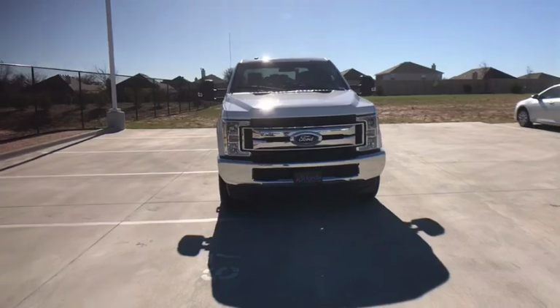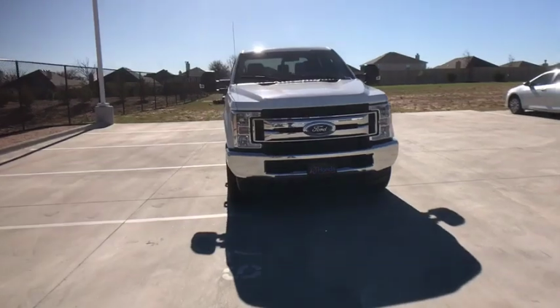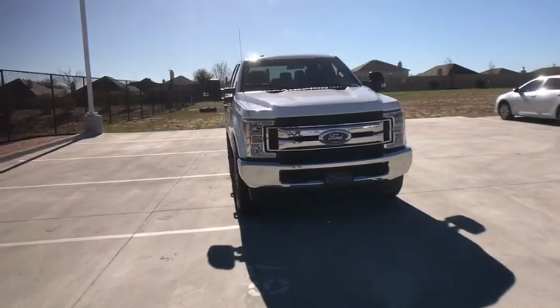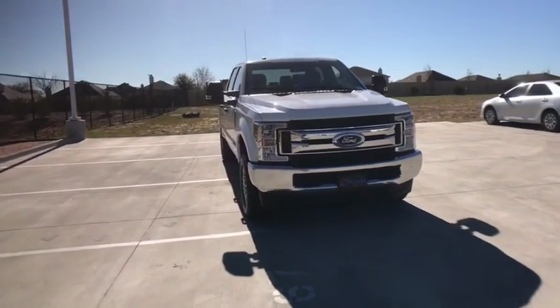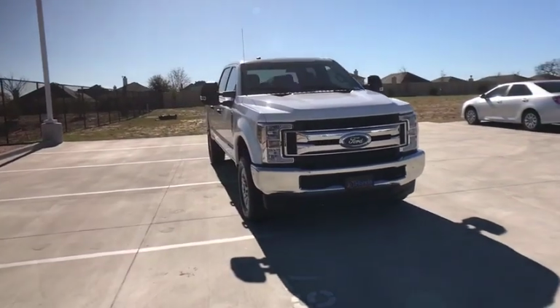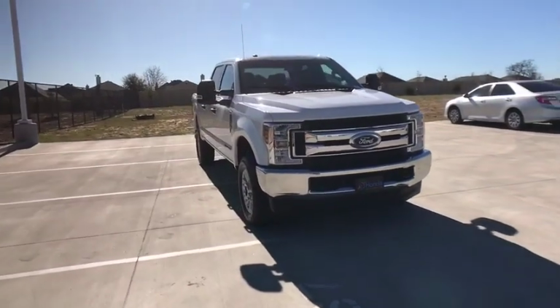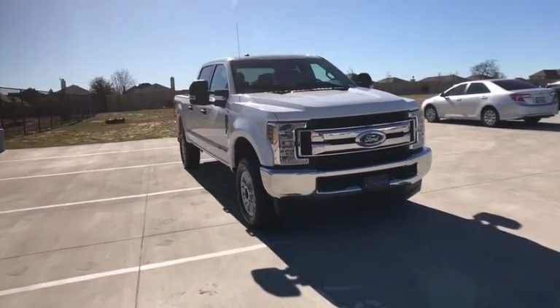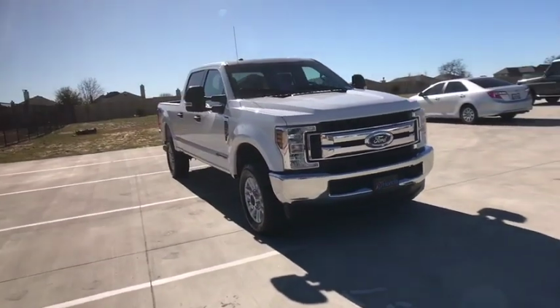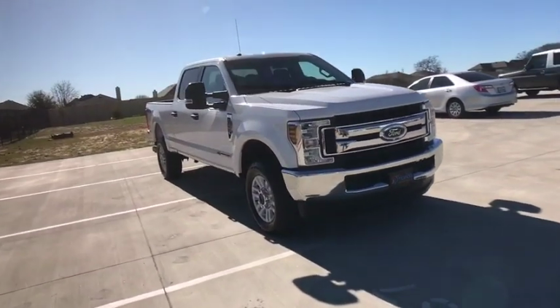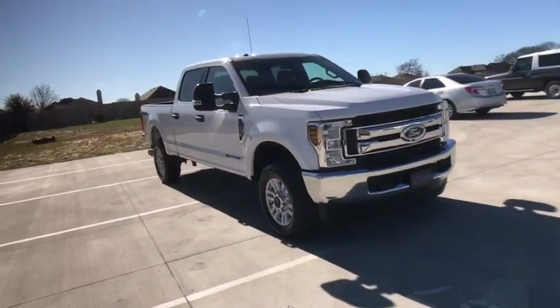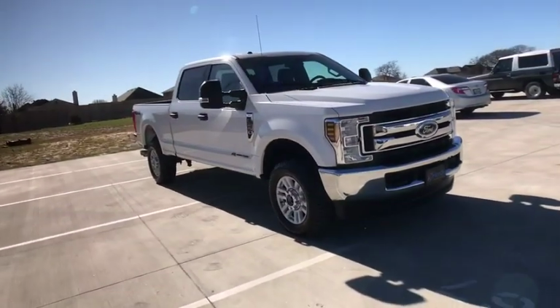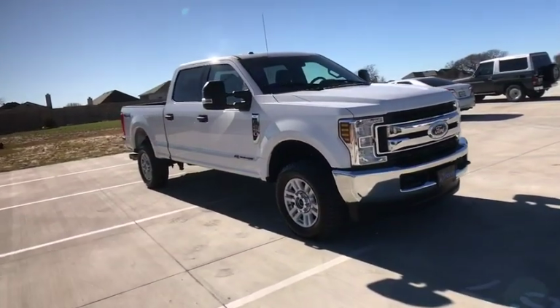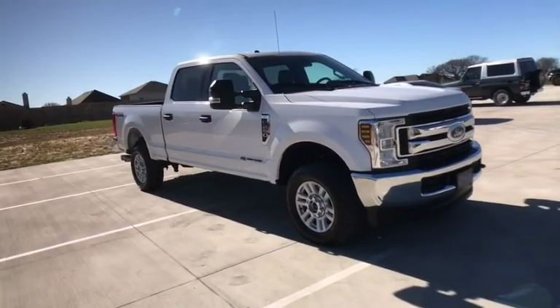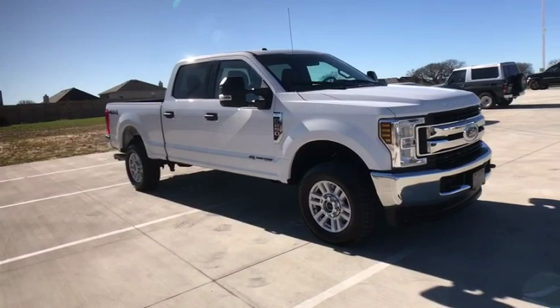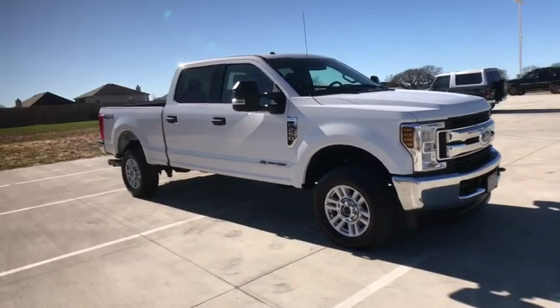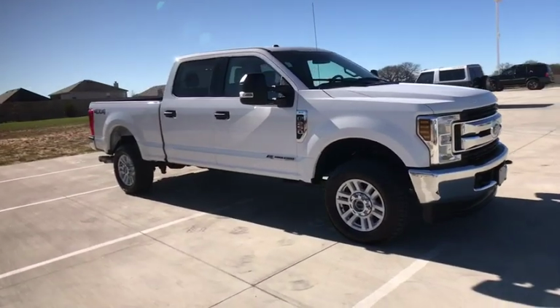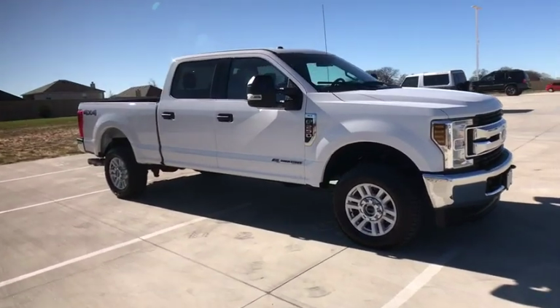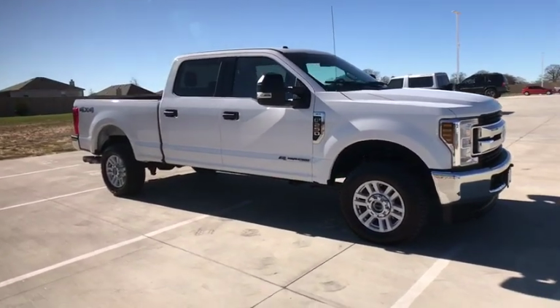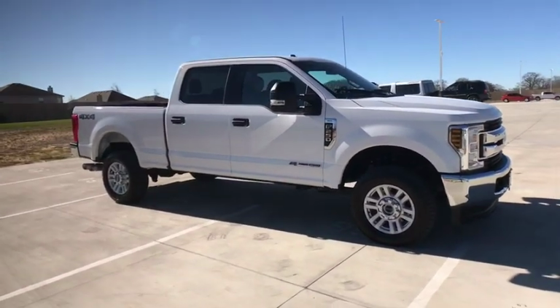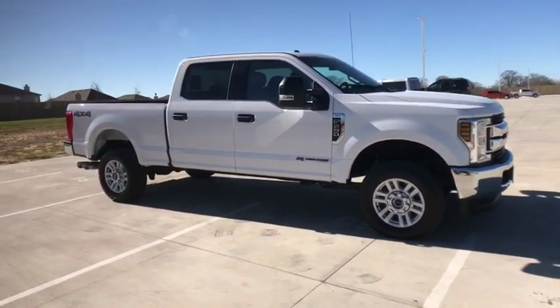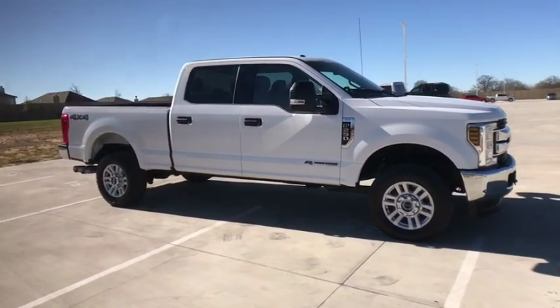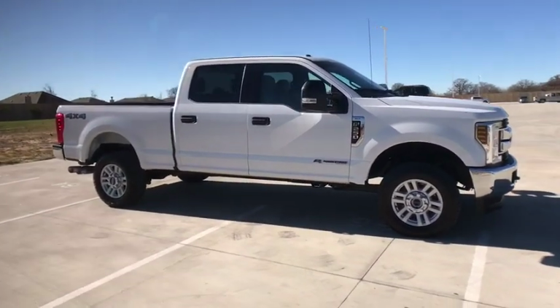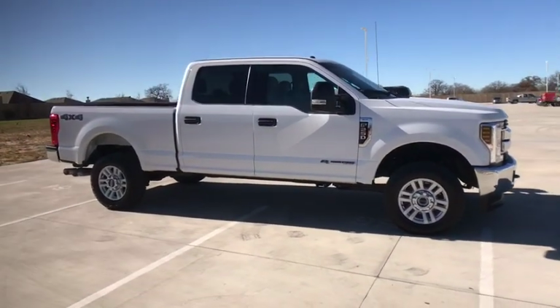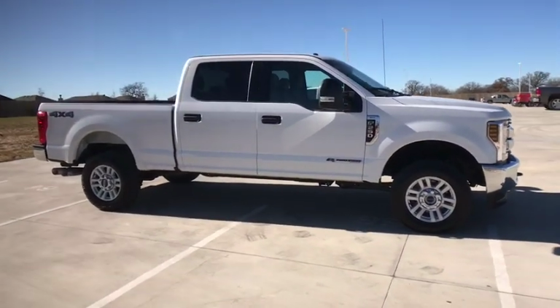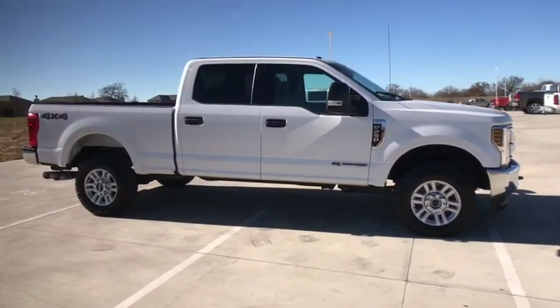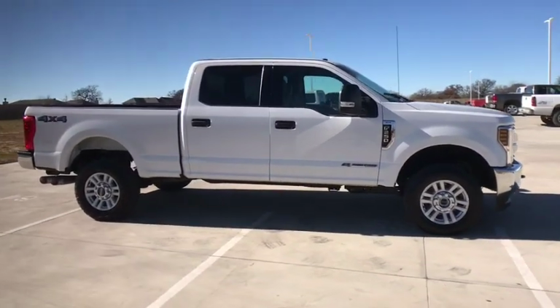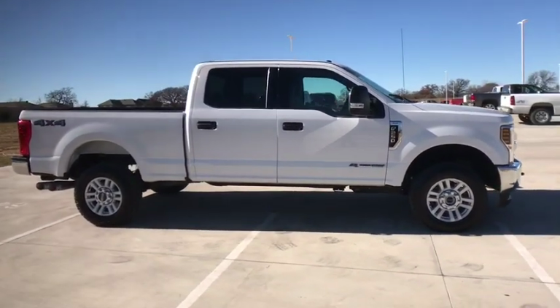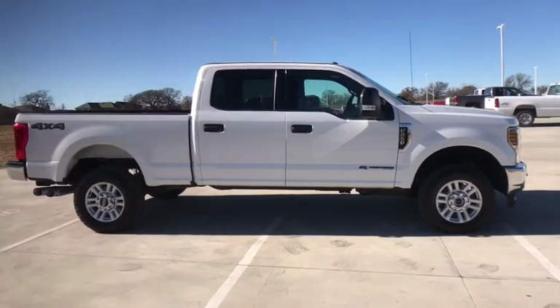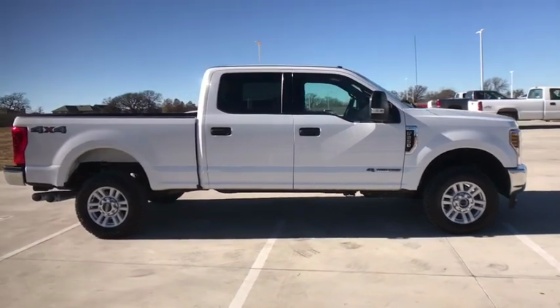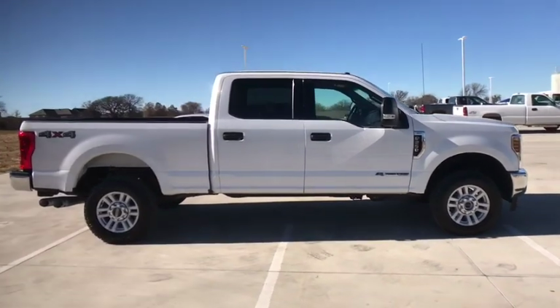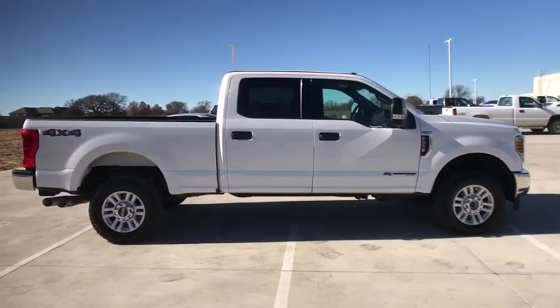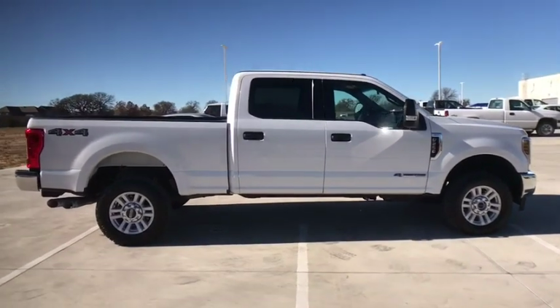Come test drive the 2018 Ford F-250 Super Duty. Head-to-head fuel efficiency, head-to-head towing, head-to-head torque. Ford F-250 Super Duty.